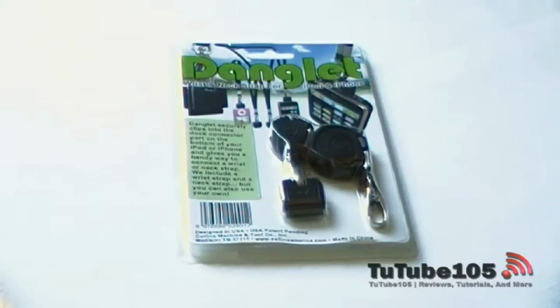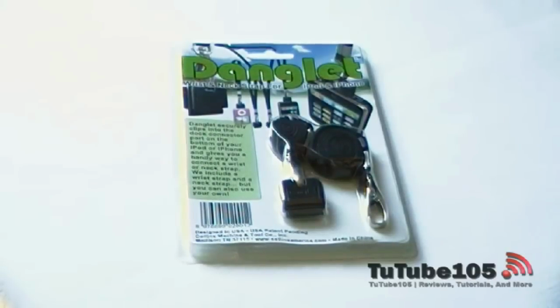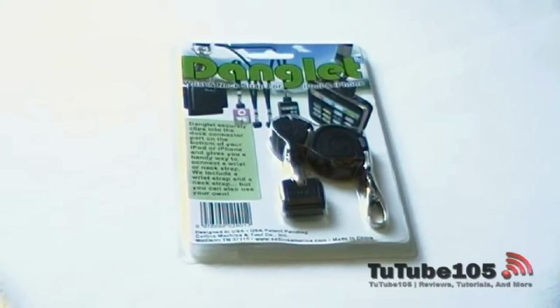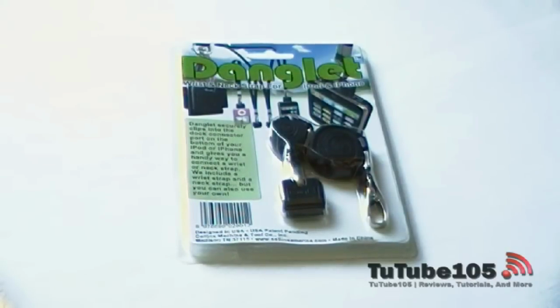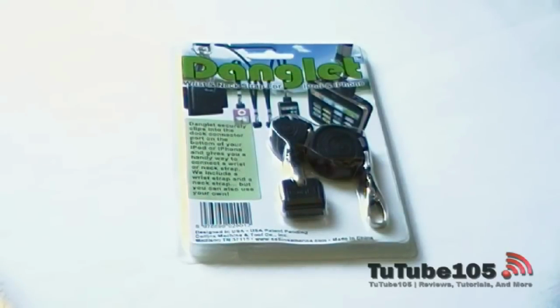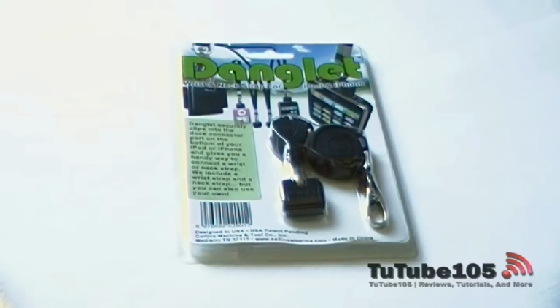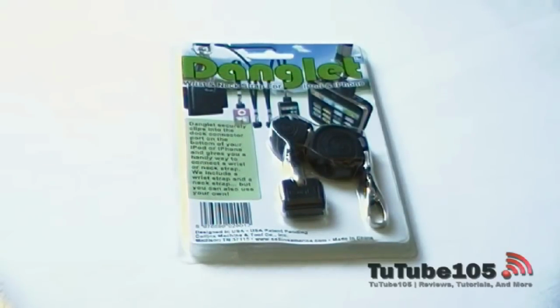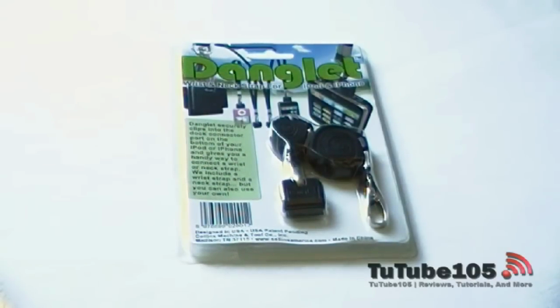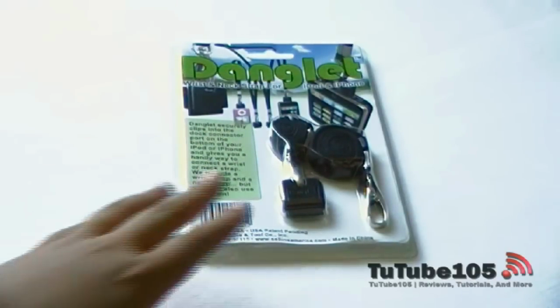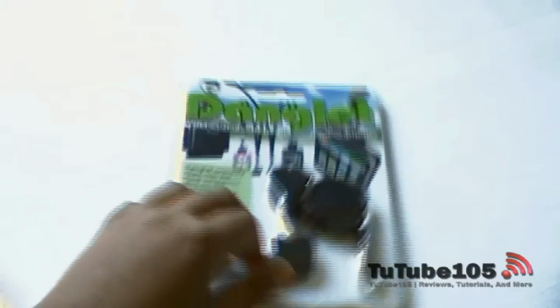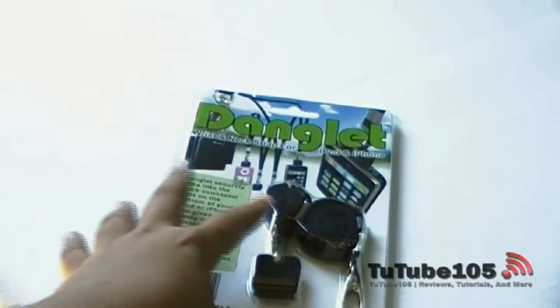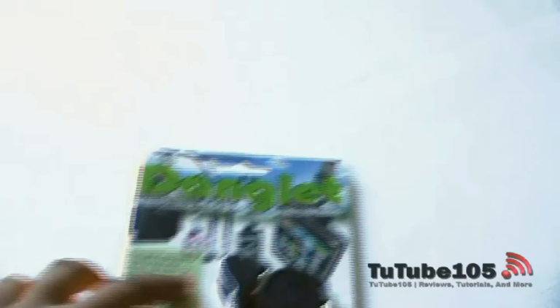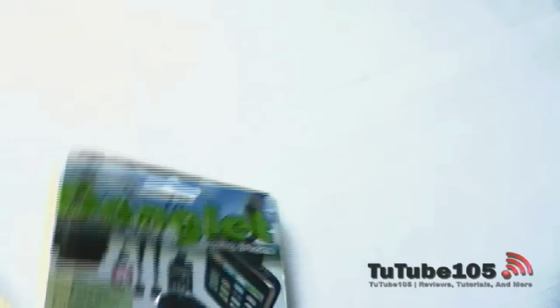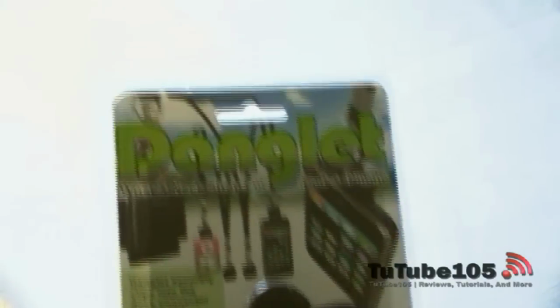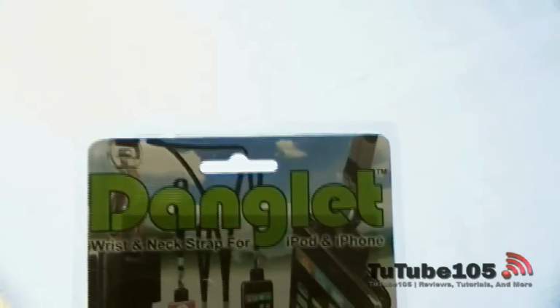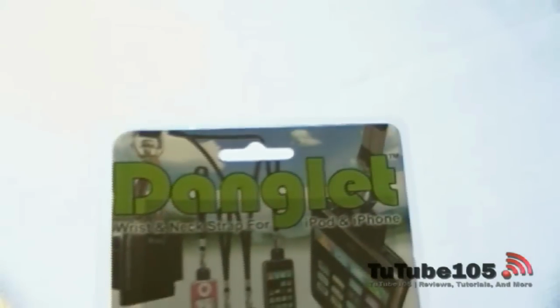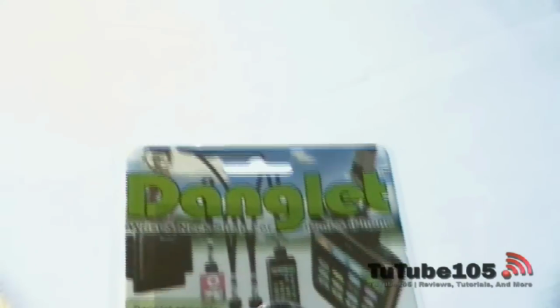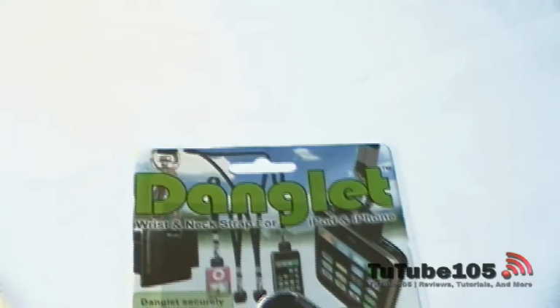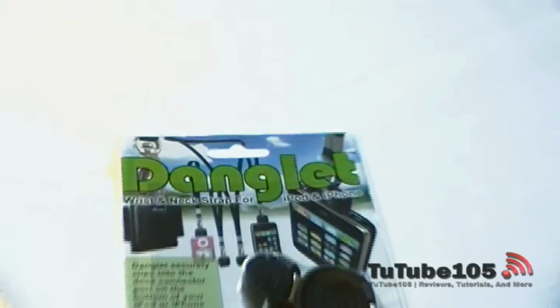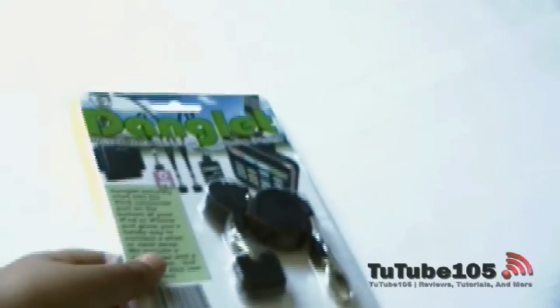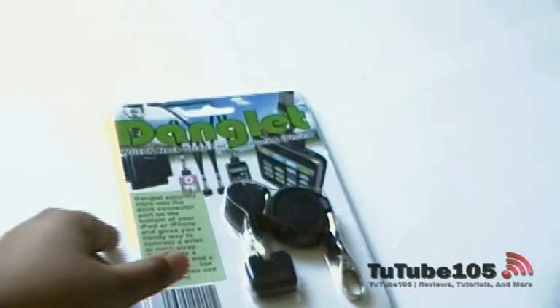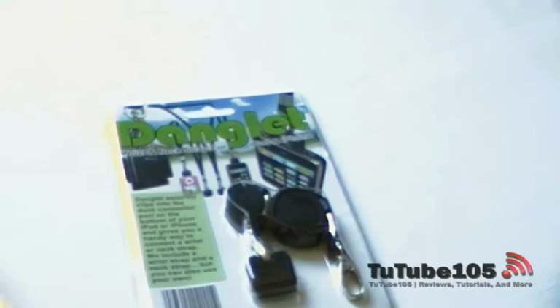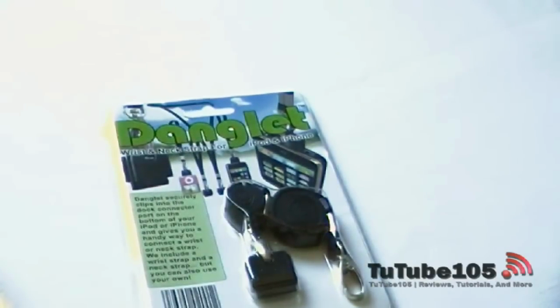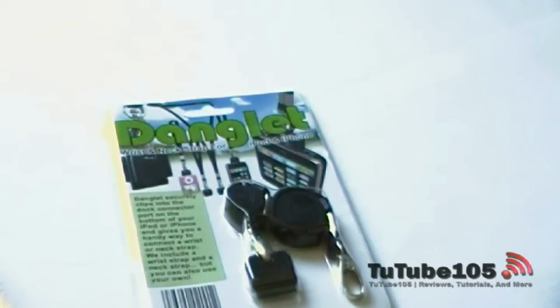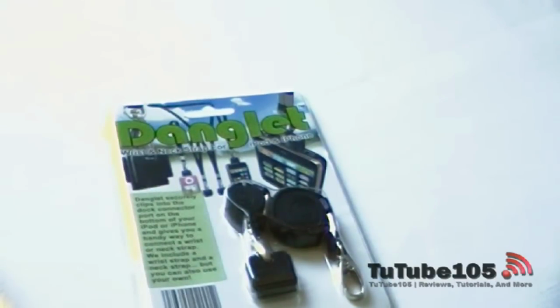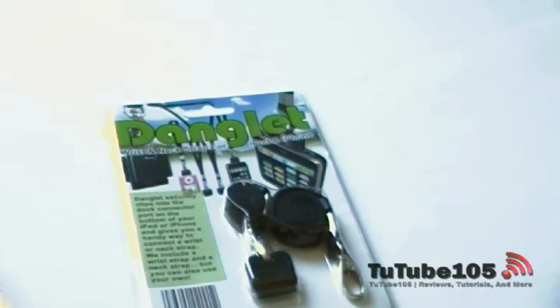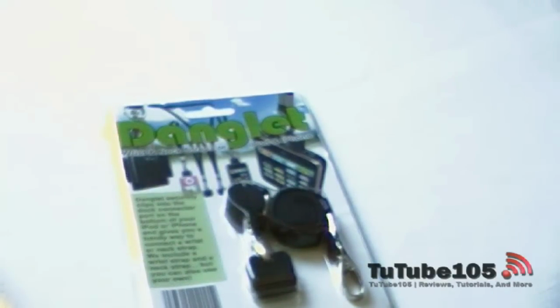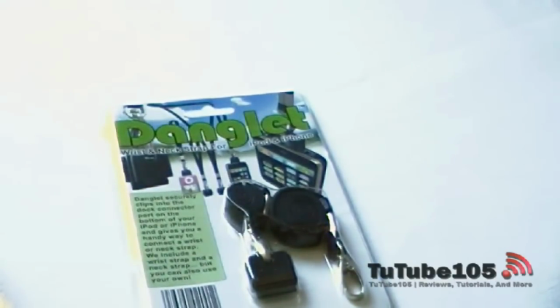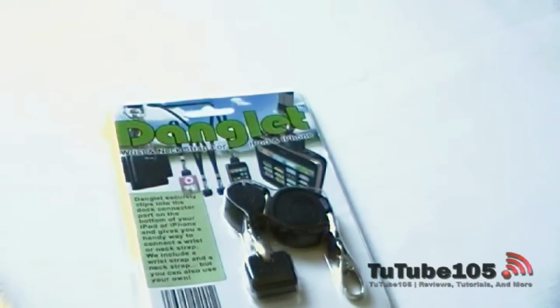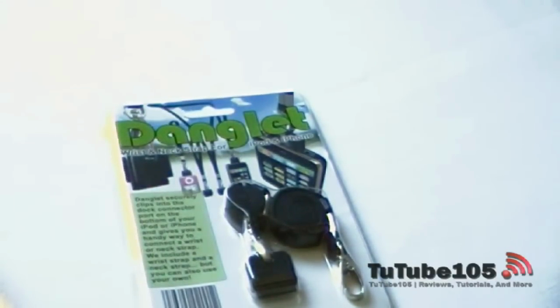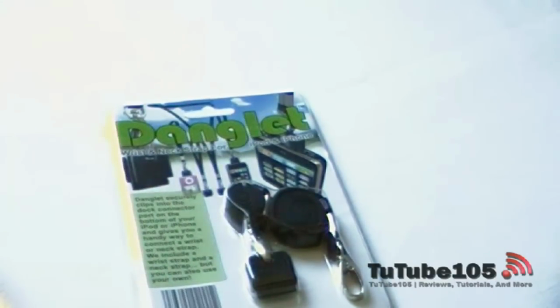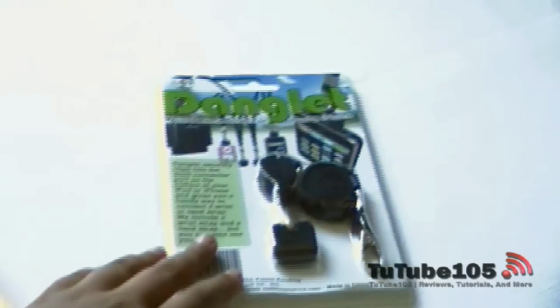In this video, we are going to be doing an unboxing and review of the Danglet. Danglet is basically a product for your iPhone, iPod Touch, or any Apple device with that 30-pin dock connector.